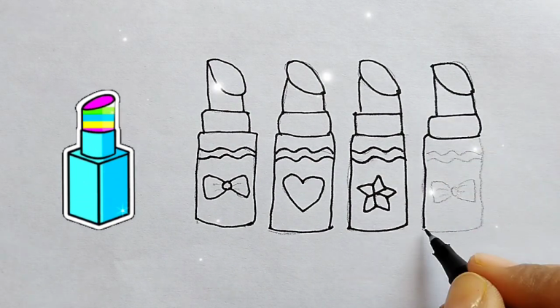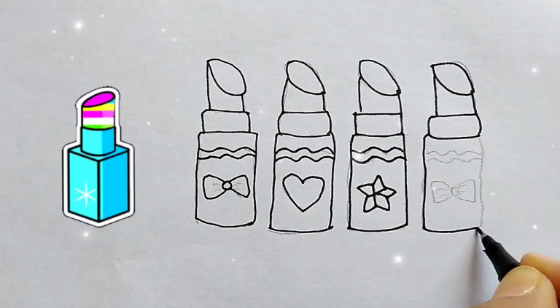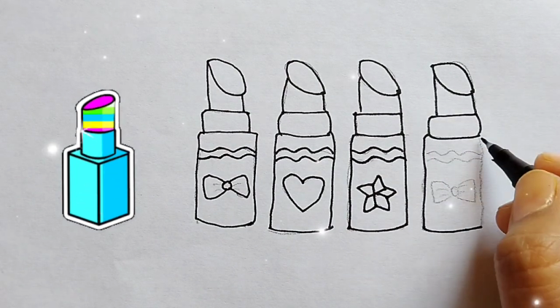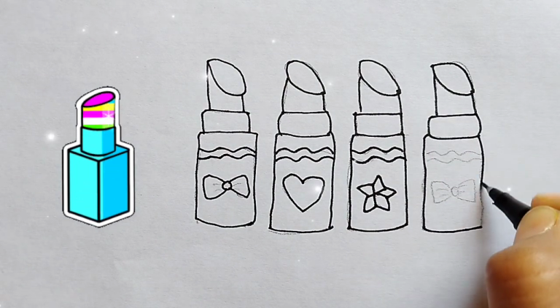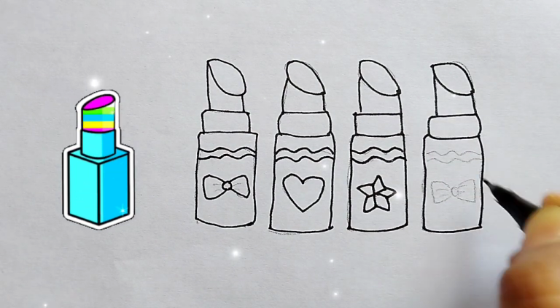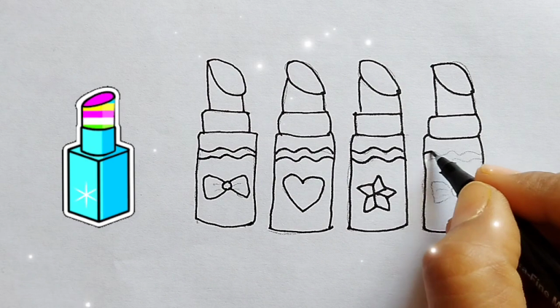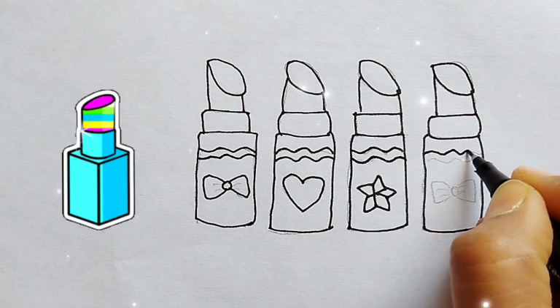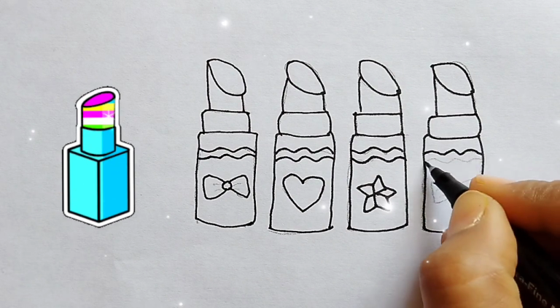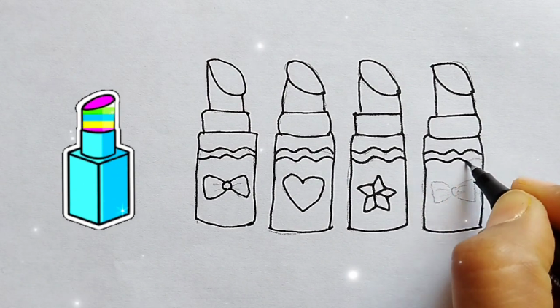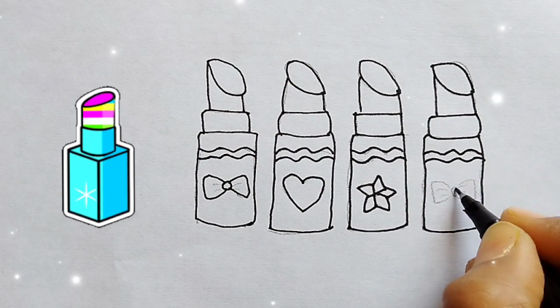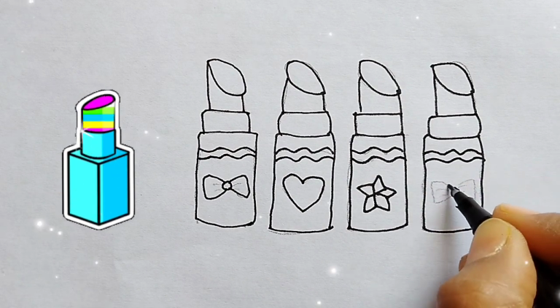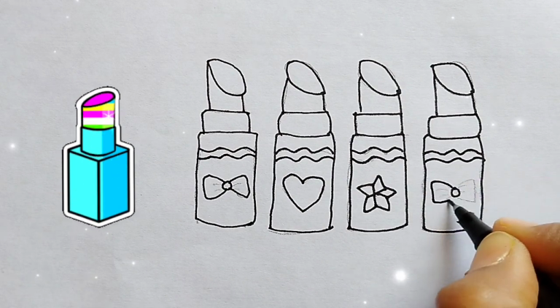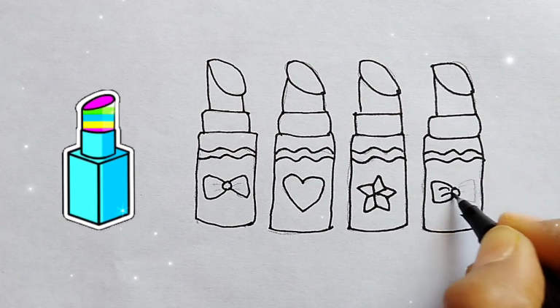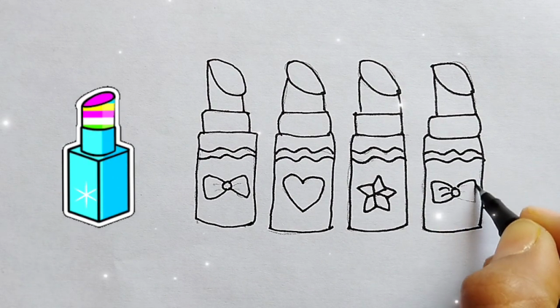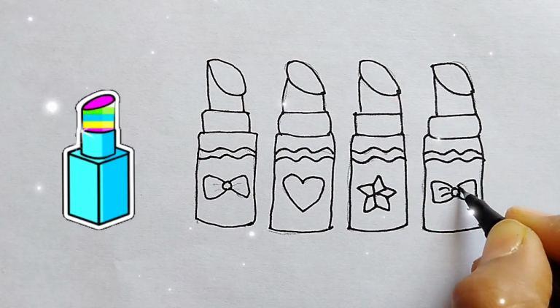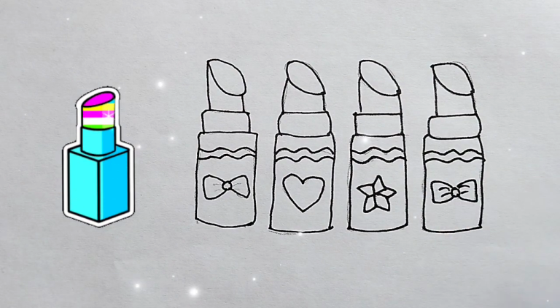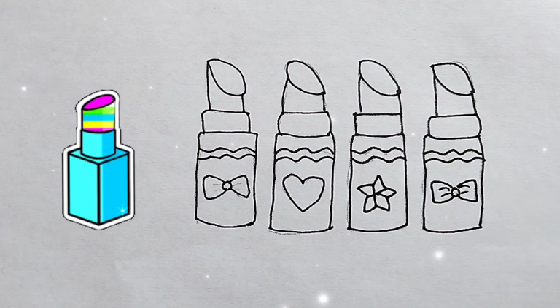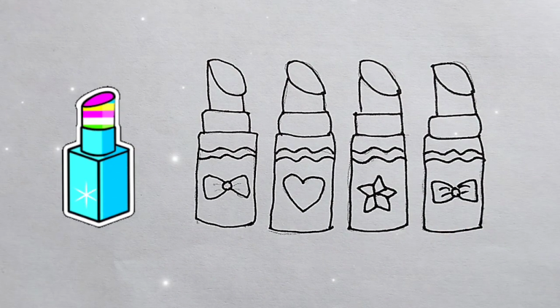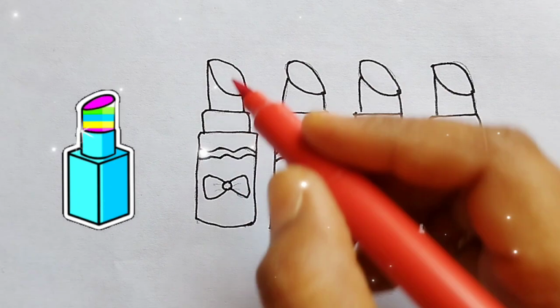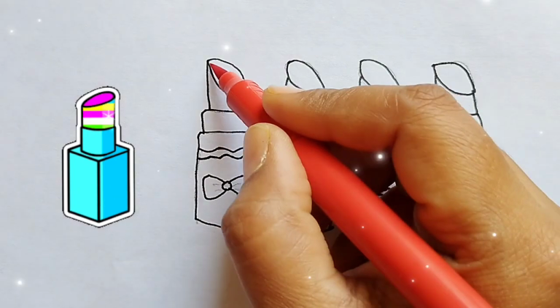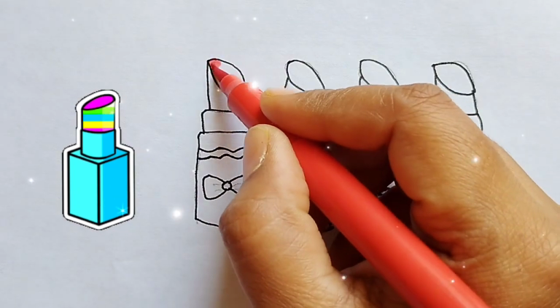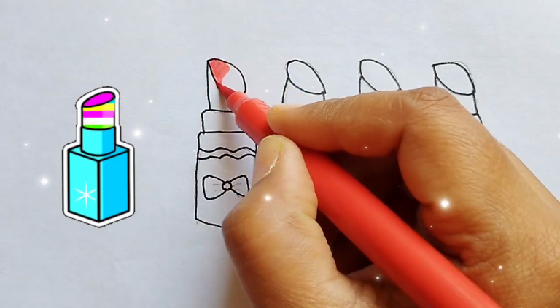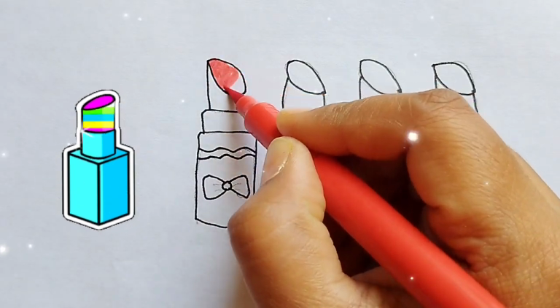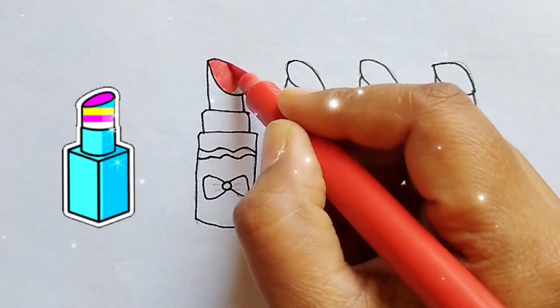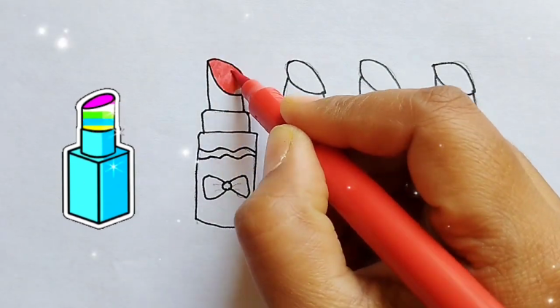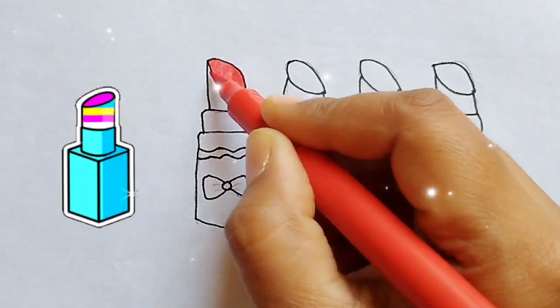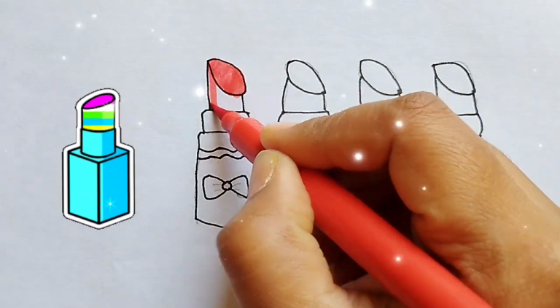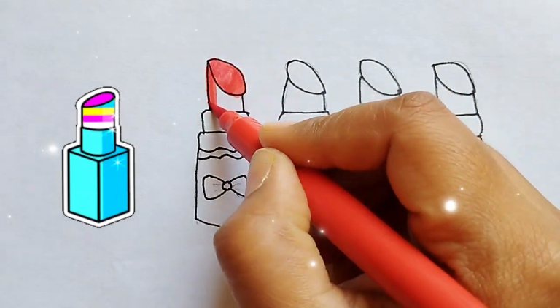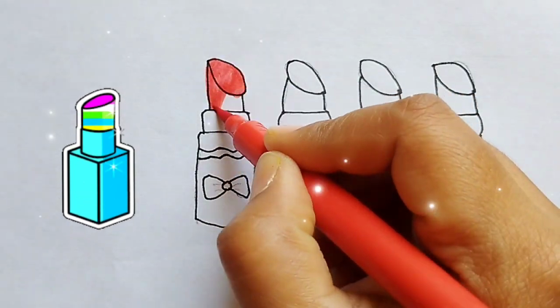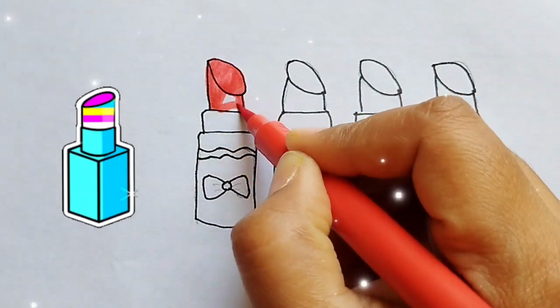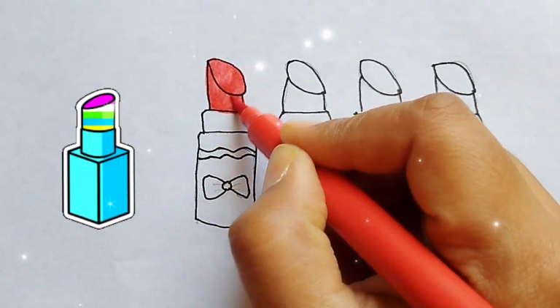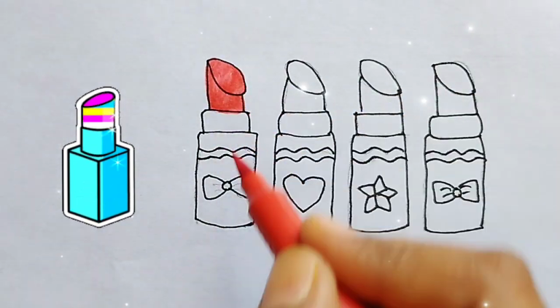Hickory dickory dock, the dog barked at the clock. The clock struck three, hiddle-dee-dee. Hickory dickory dock. Tick tock, tick tock.